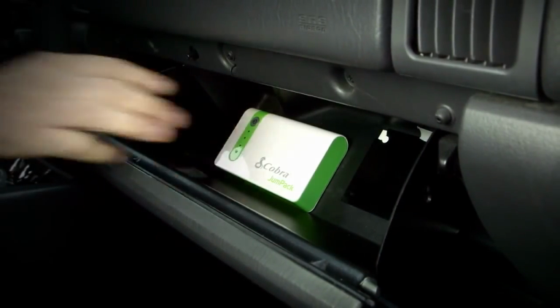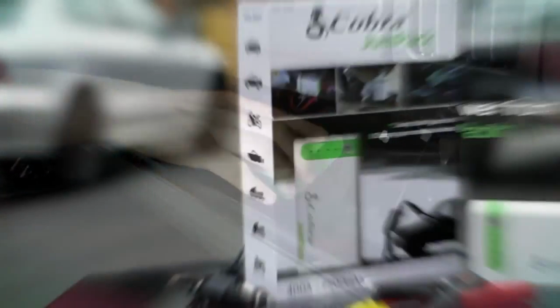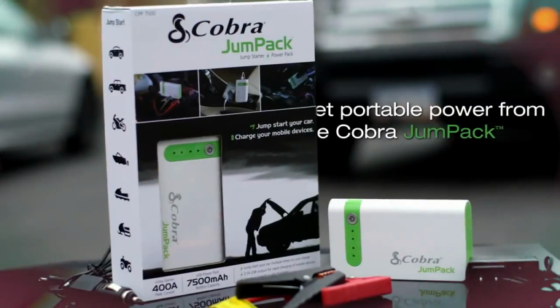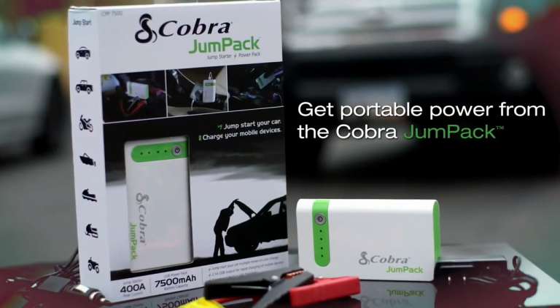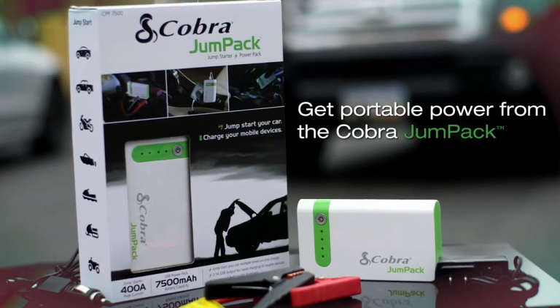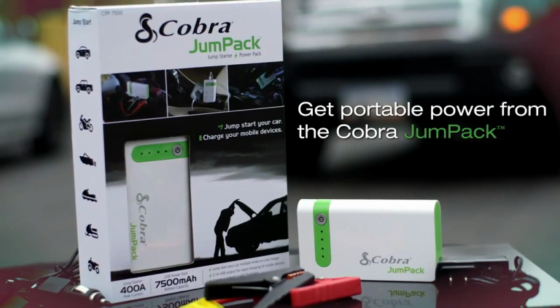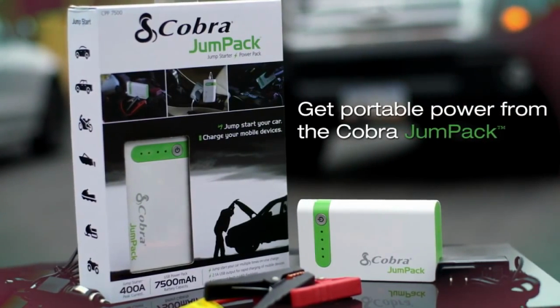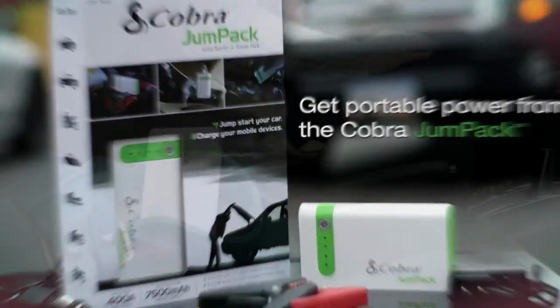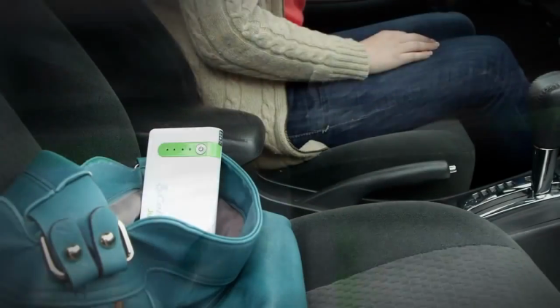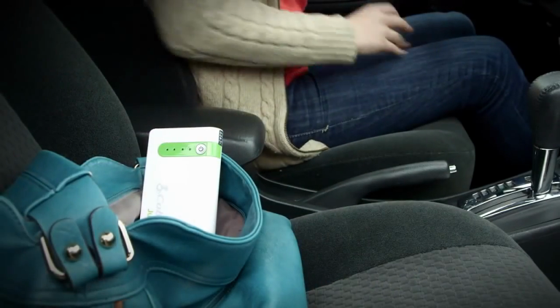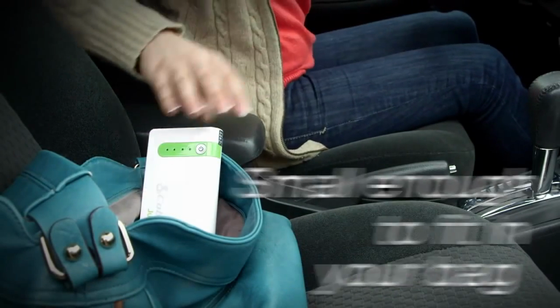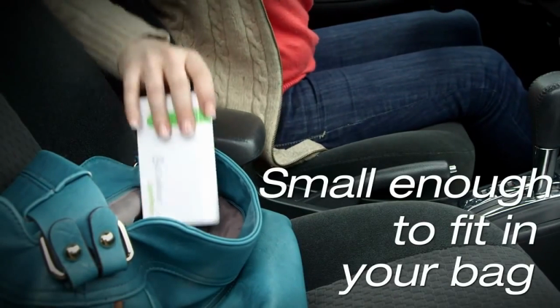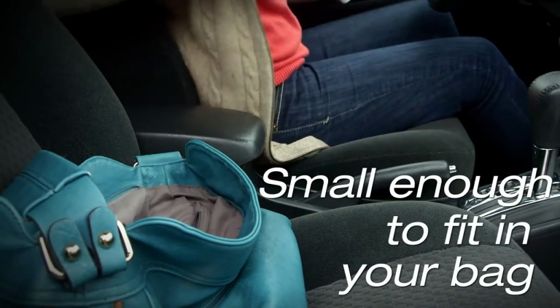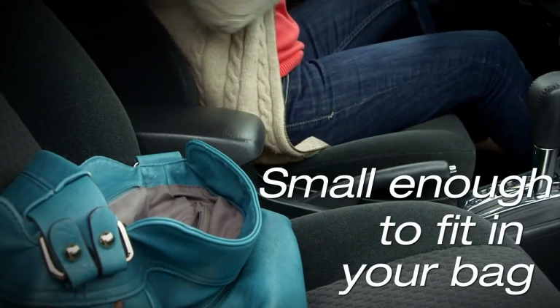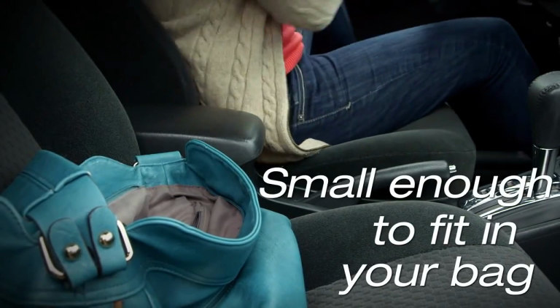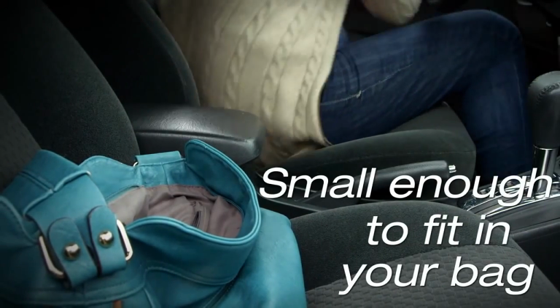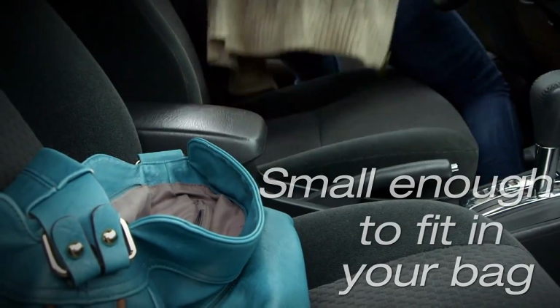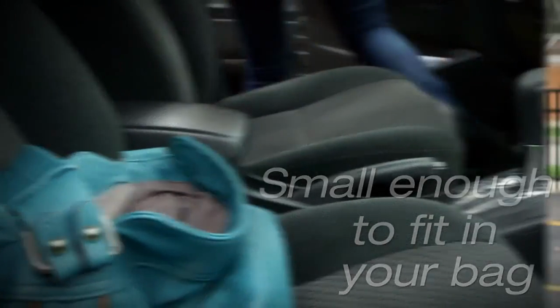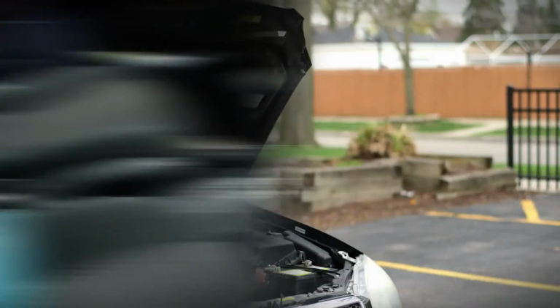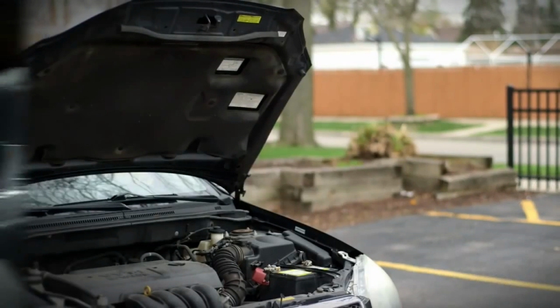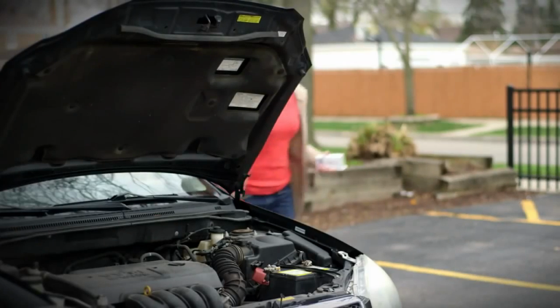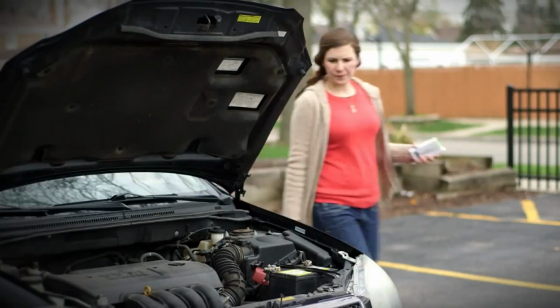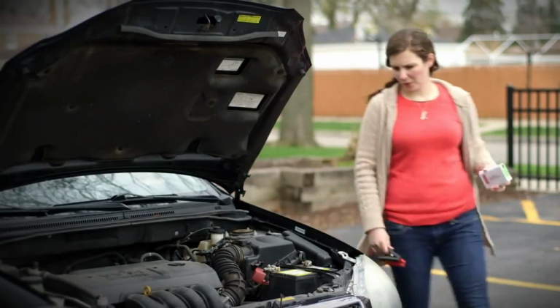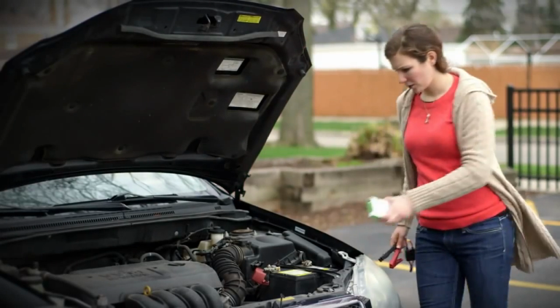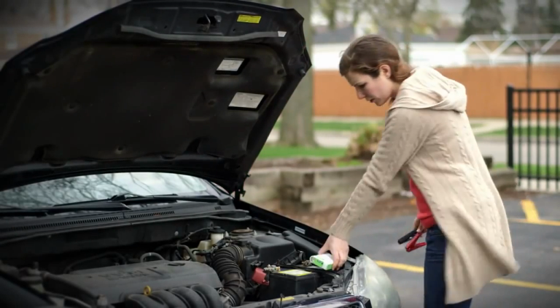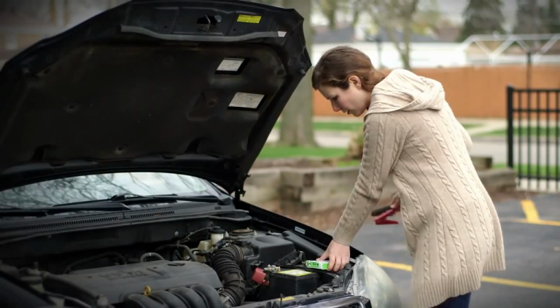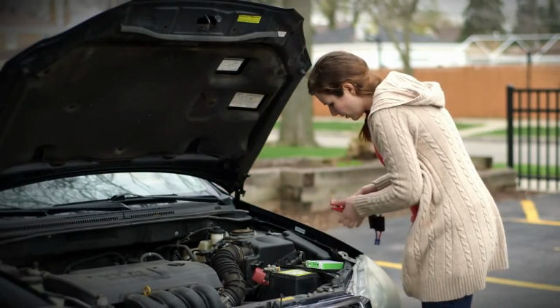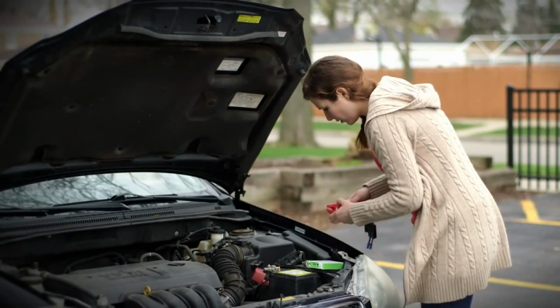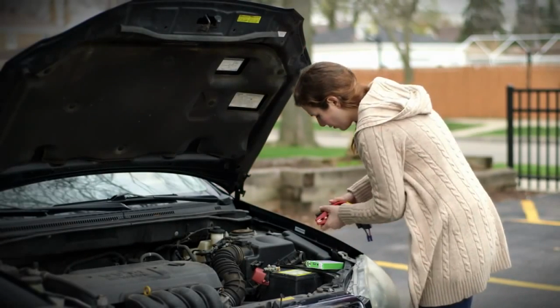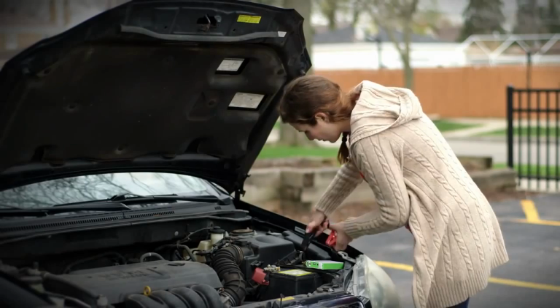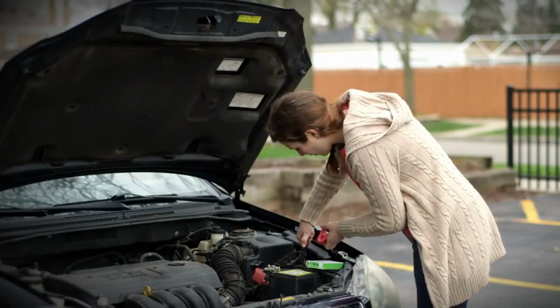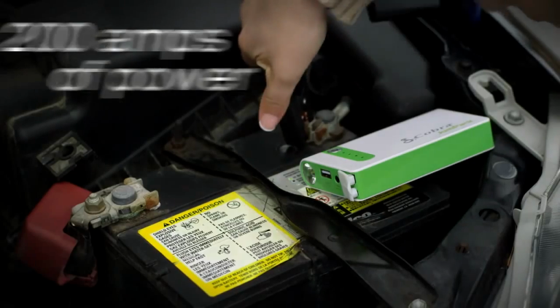Get portable power from the Cobra Jump Pack. It's small enough to fit in a purse, backpack, or glove compartment, but big on options and huge on portable power. This small yet powerful jump starter and charger carries